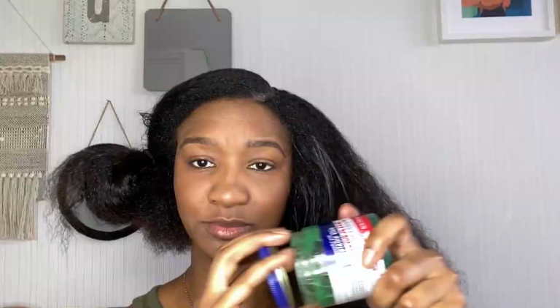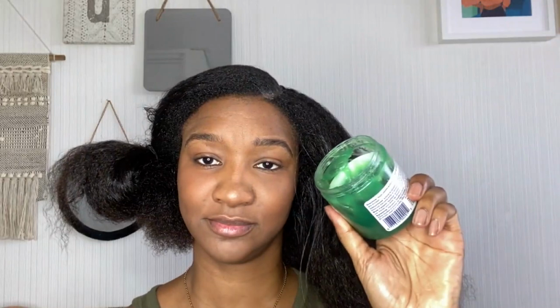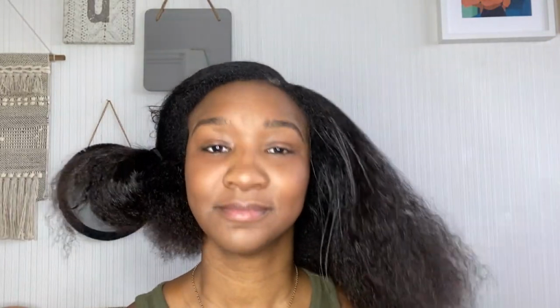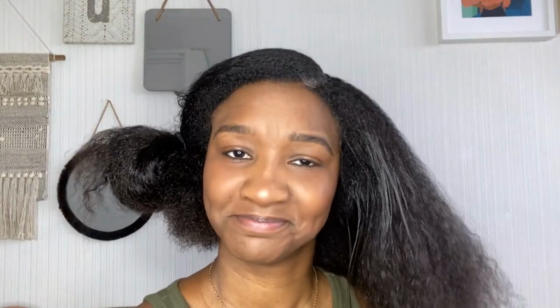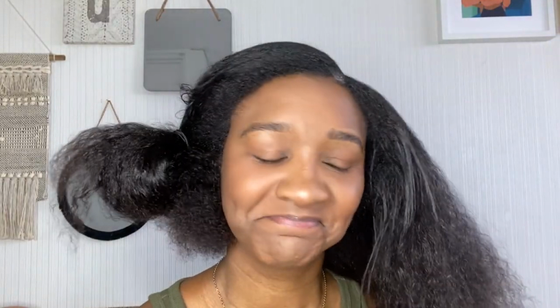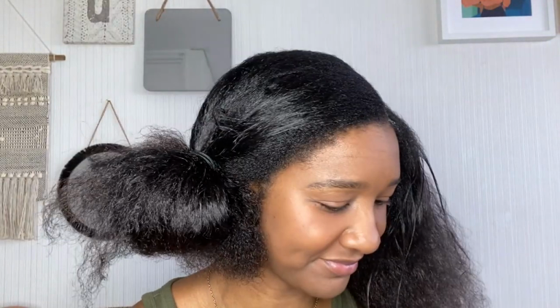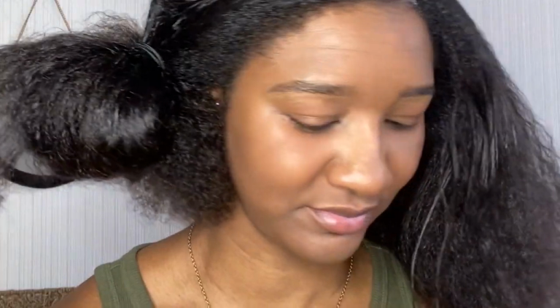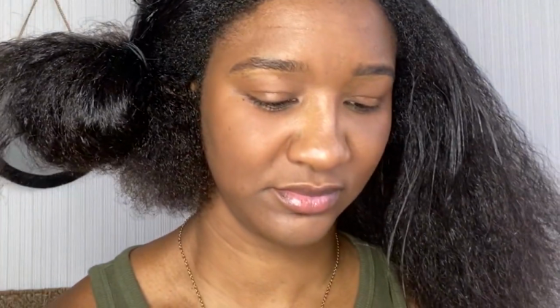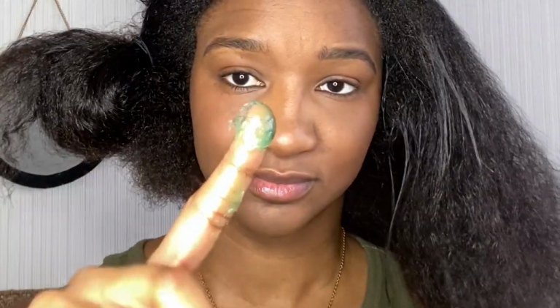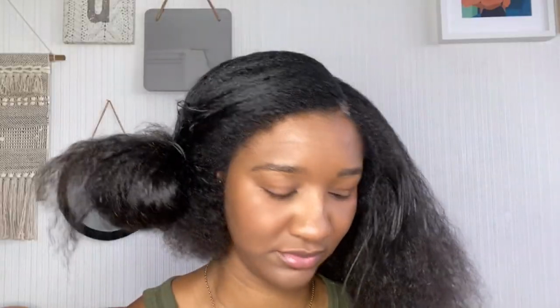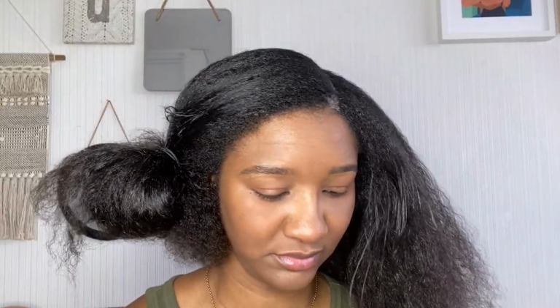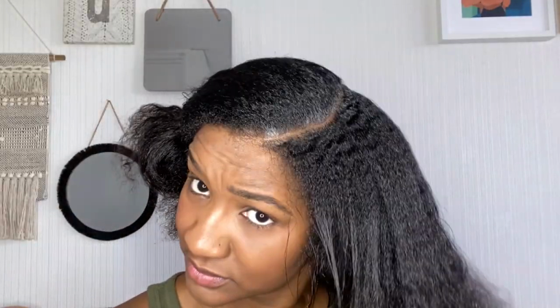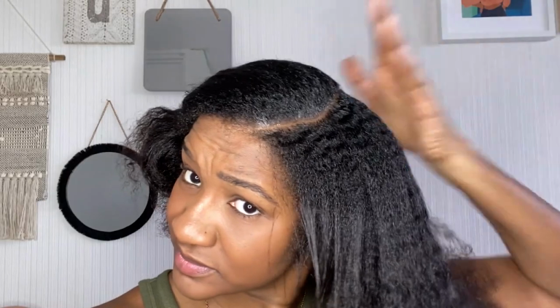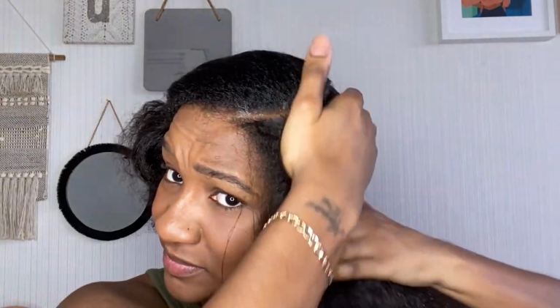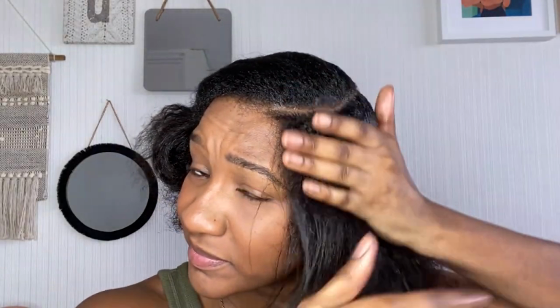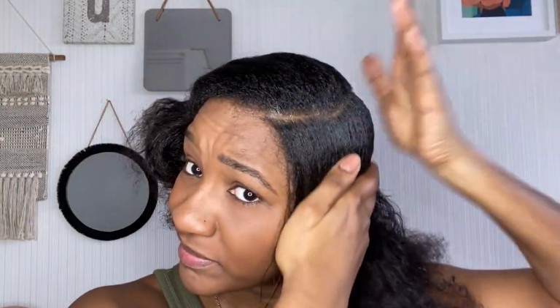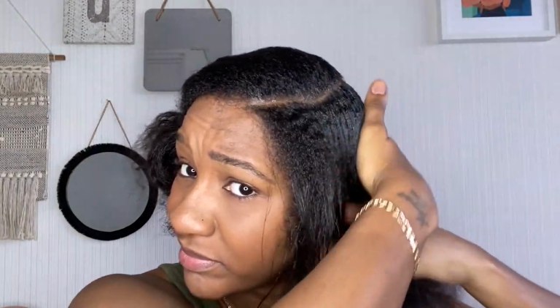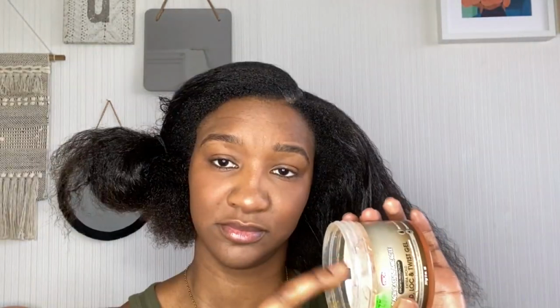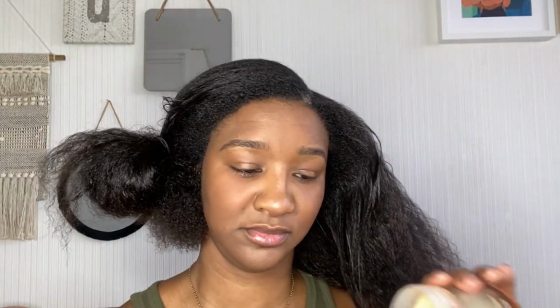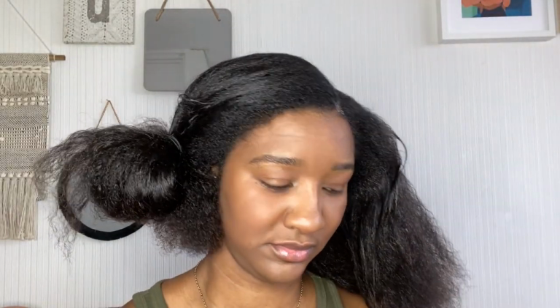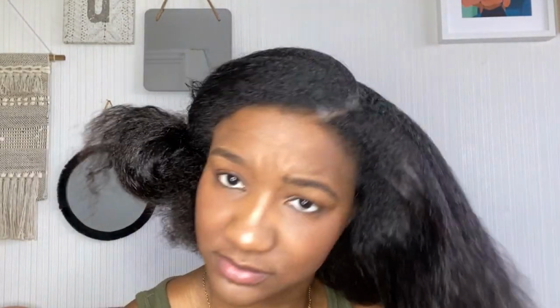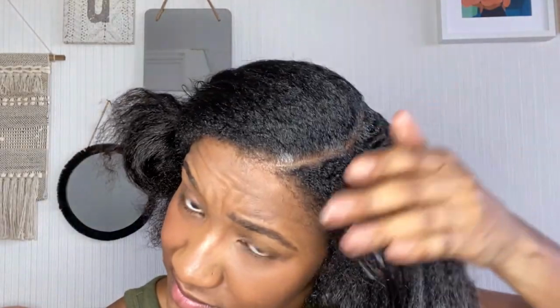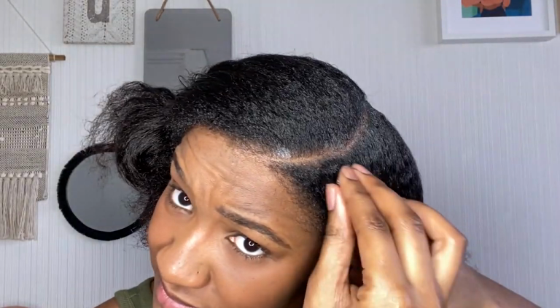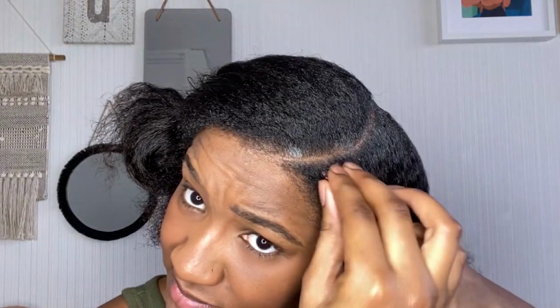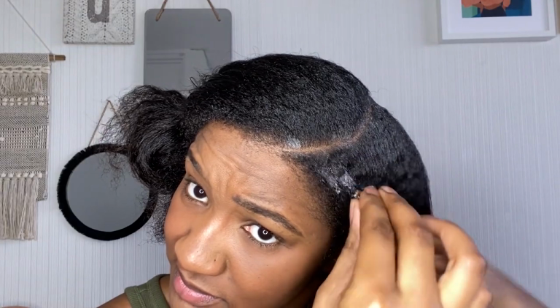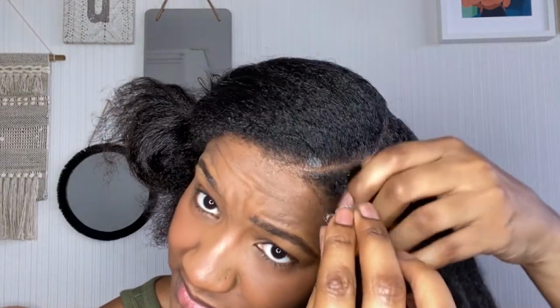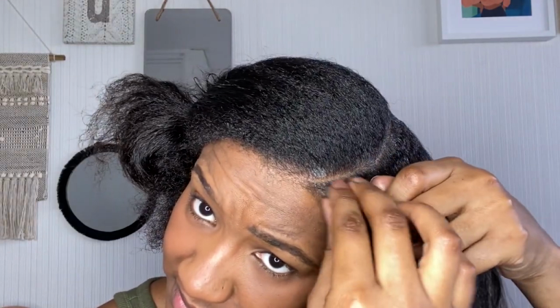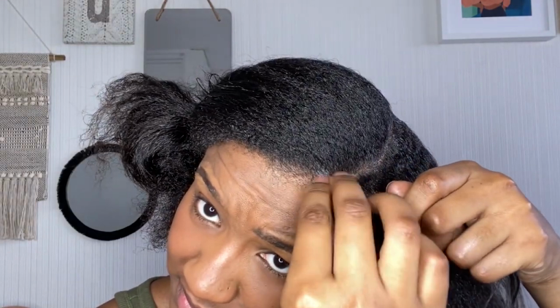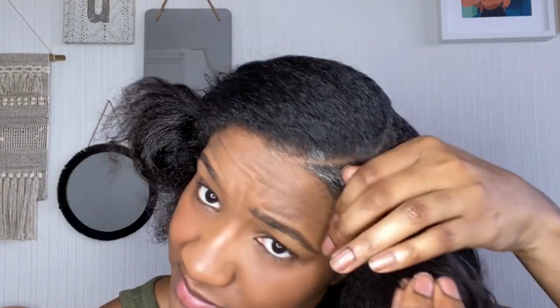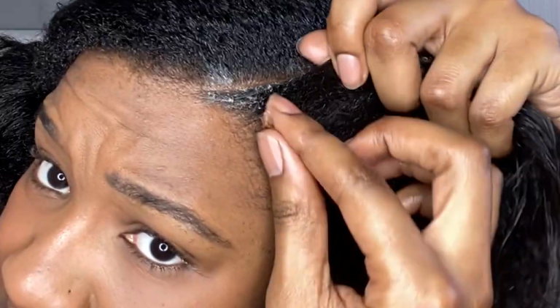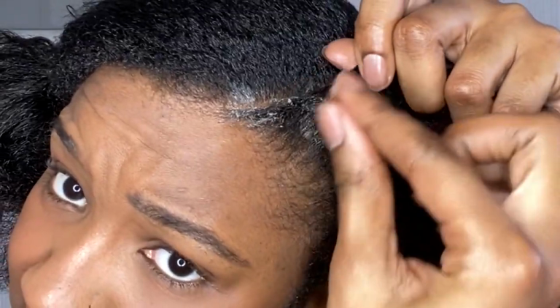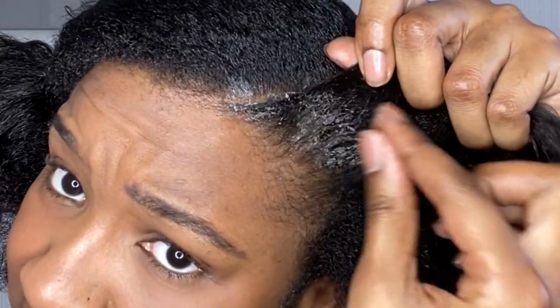Now it's time for the hair grease — yes, hair grease makes me happy! Now I'm going to put the braid gel on my edges just to make everything look neat and sleek when I plait my hair.